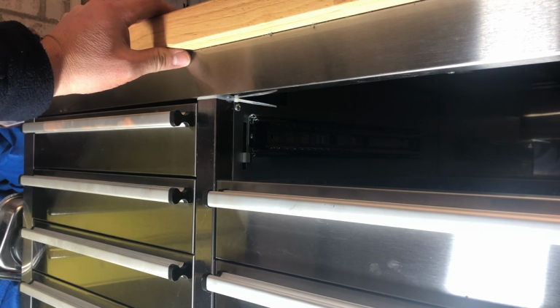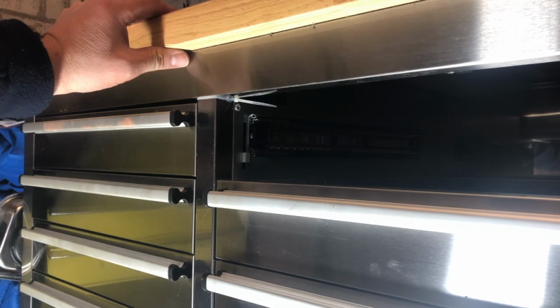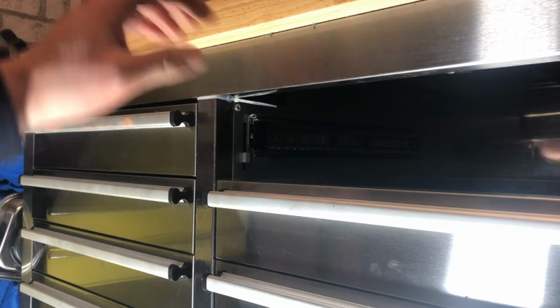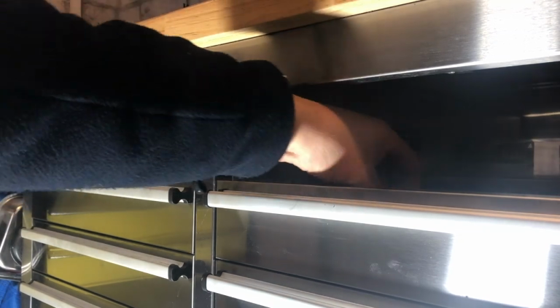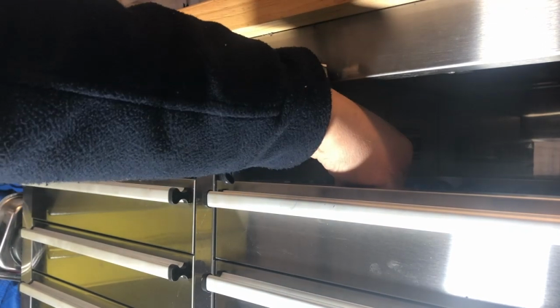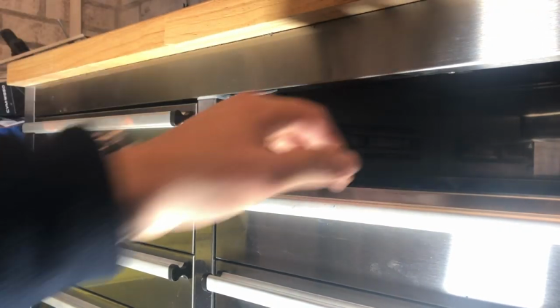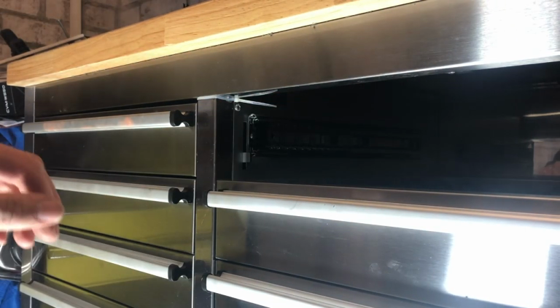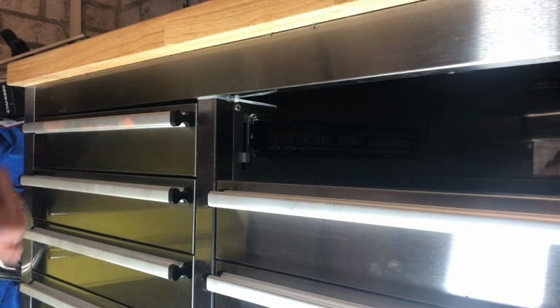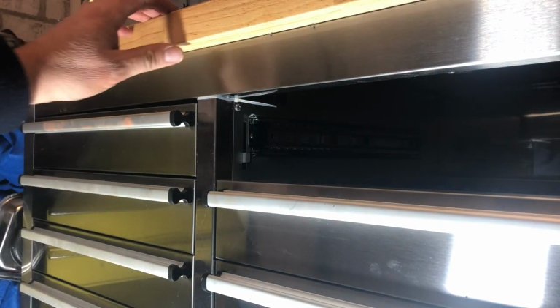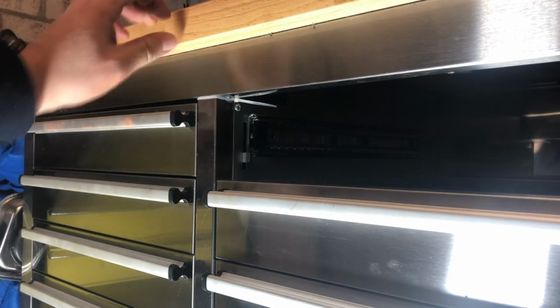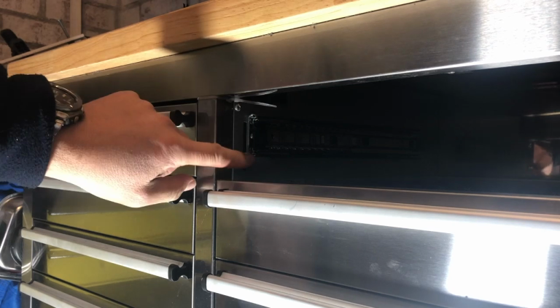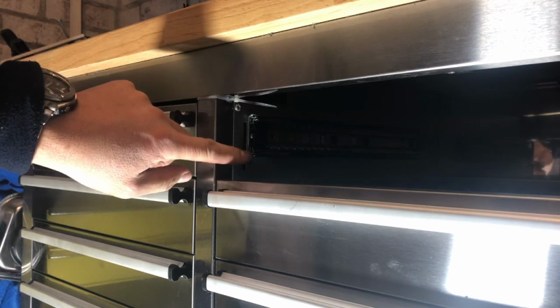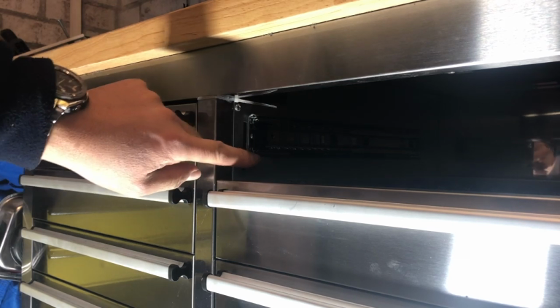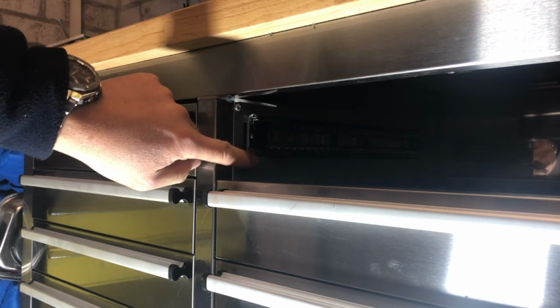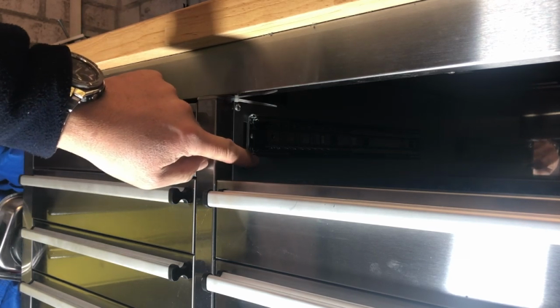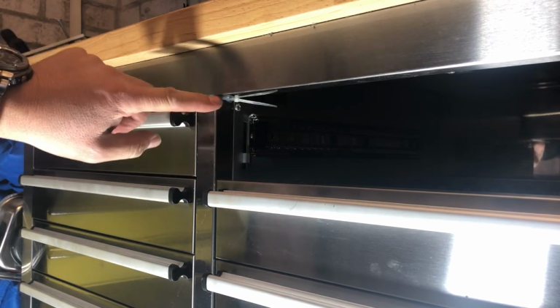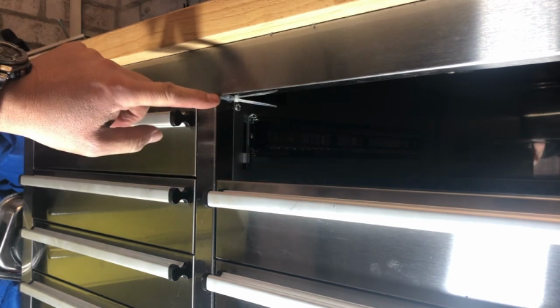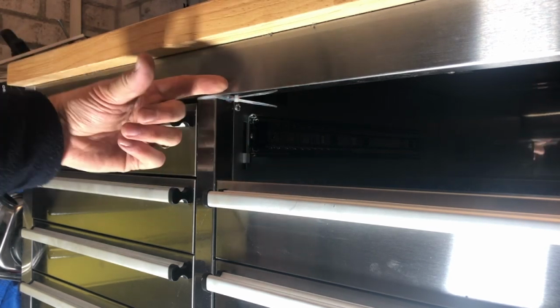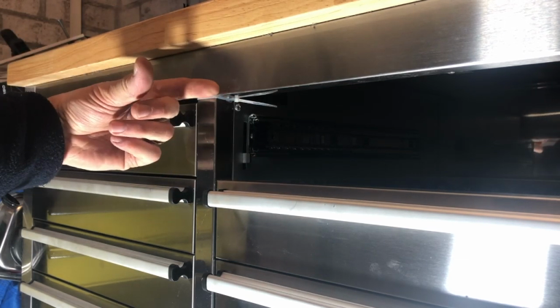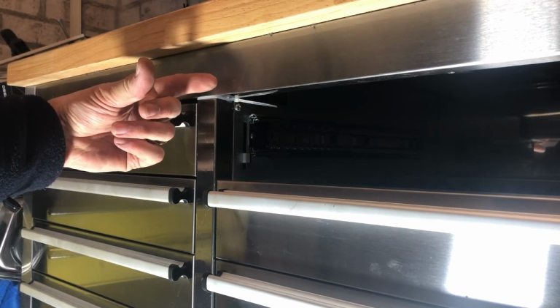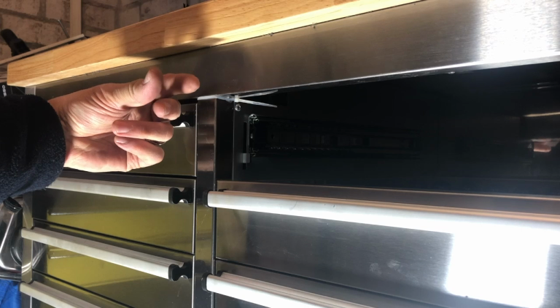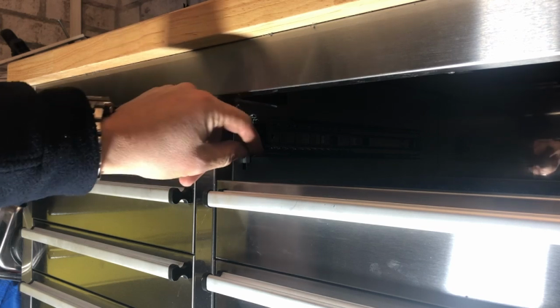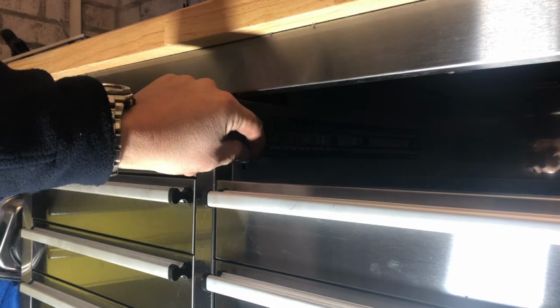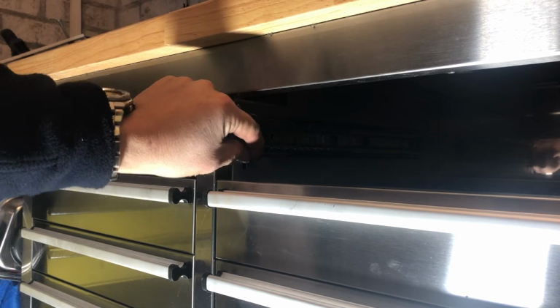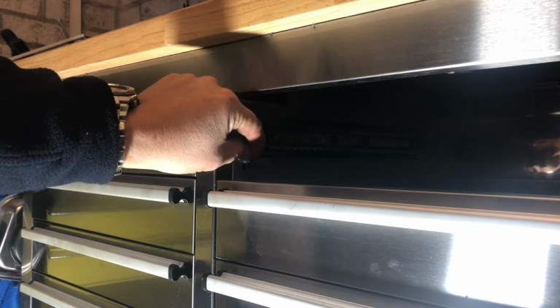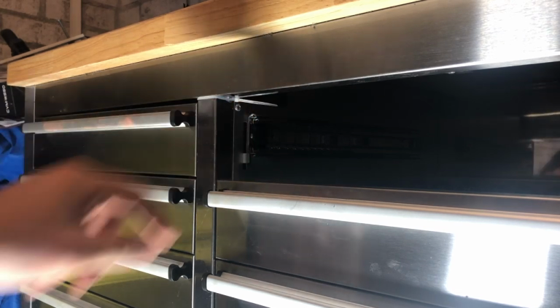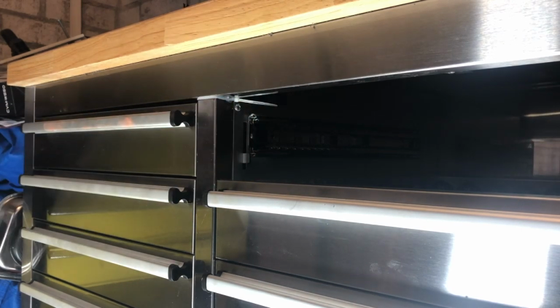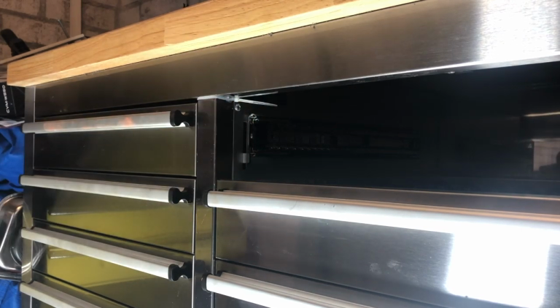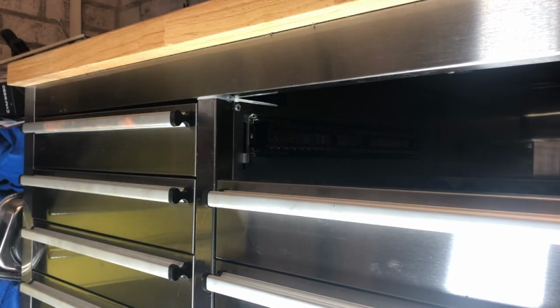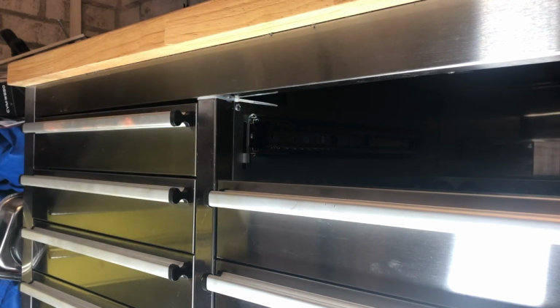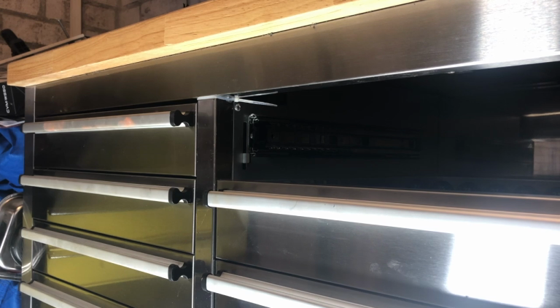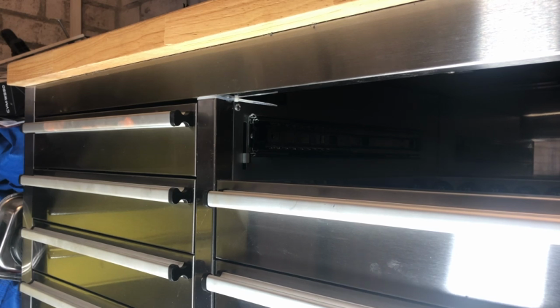All you can hear now is what's in my drawers rattling, because those — I've got a cable tie holding them in a little bit at the top, nothing too strong — and it's going to stop all the rattles.